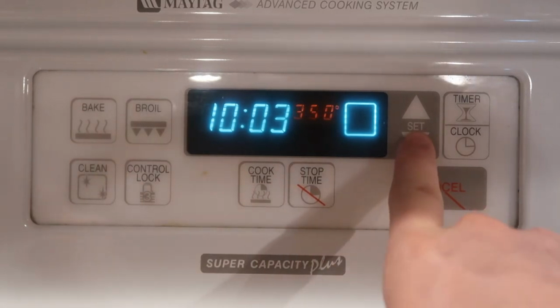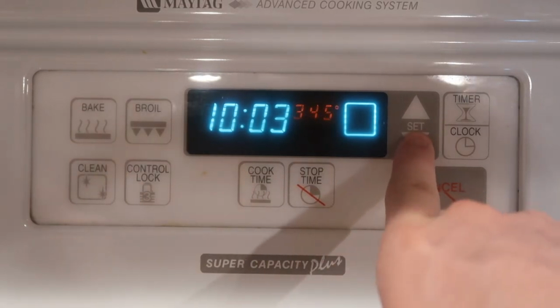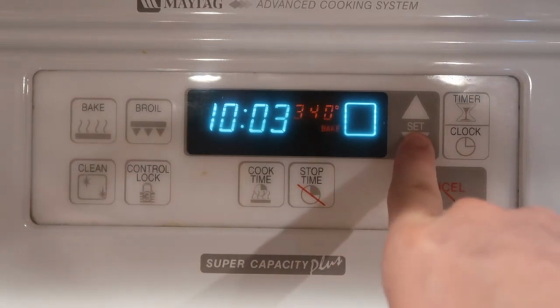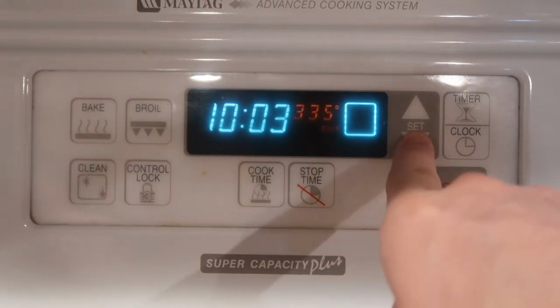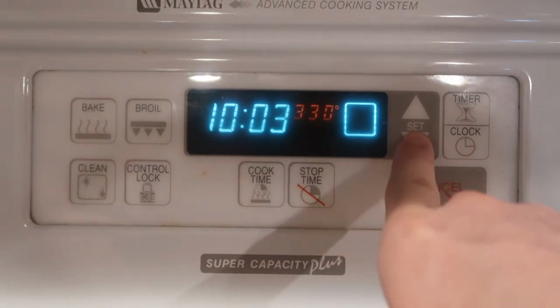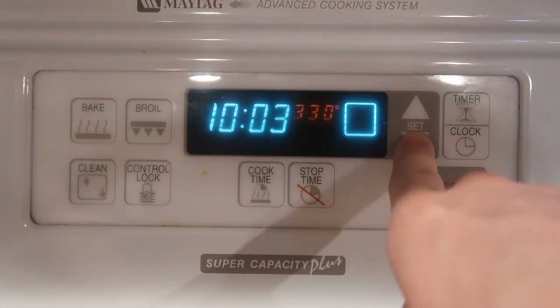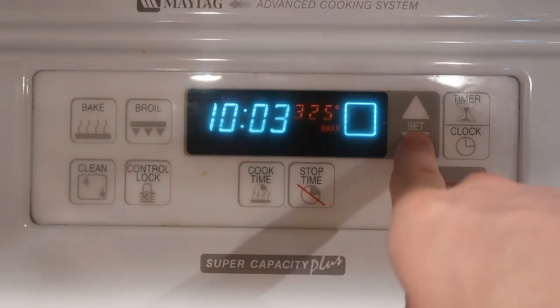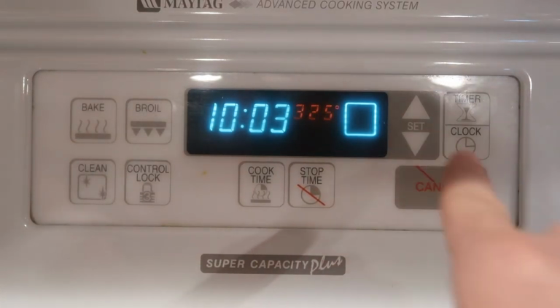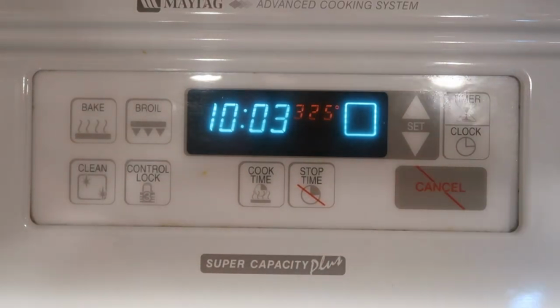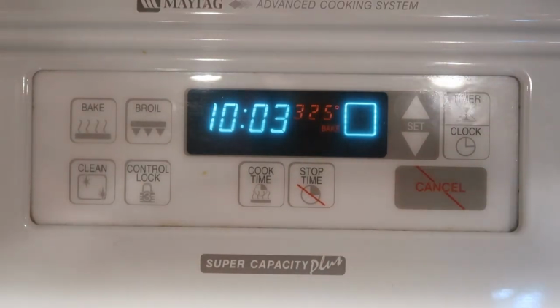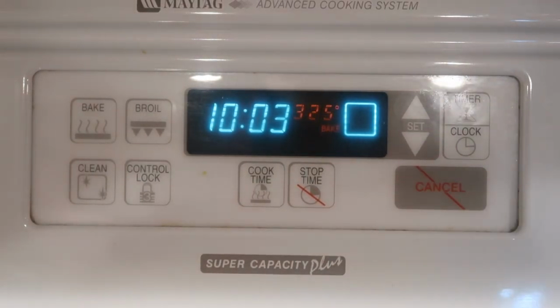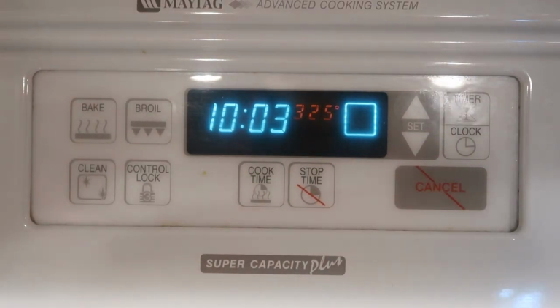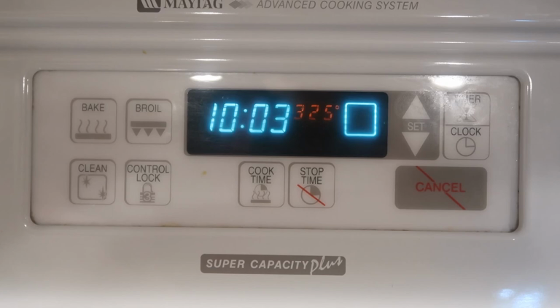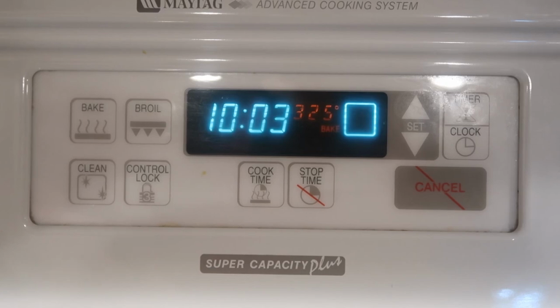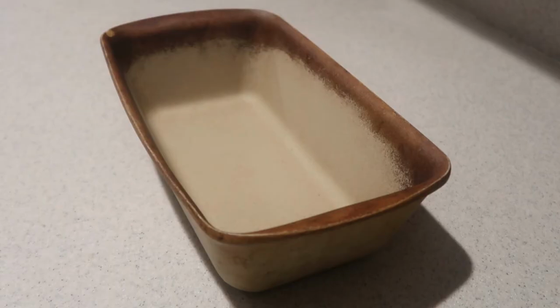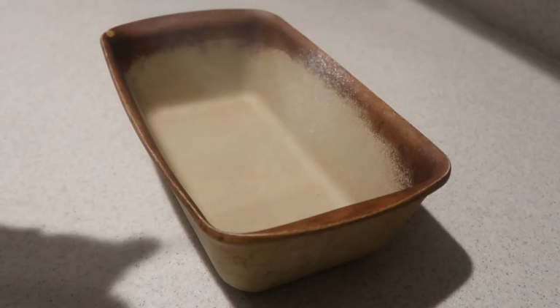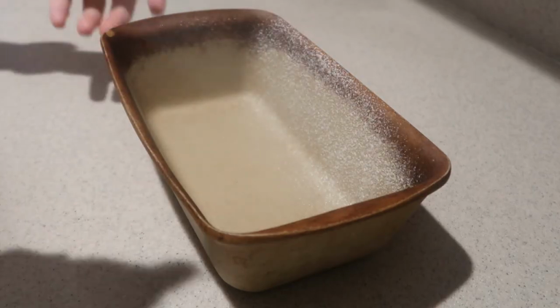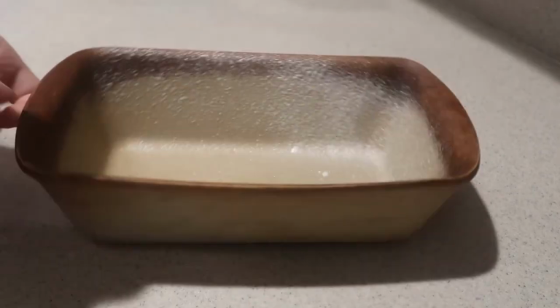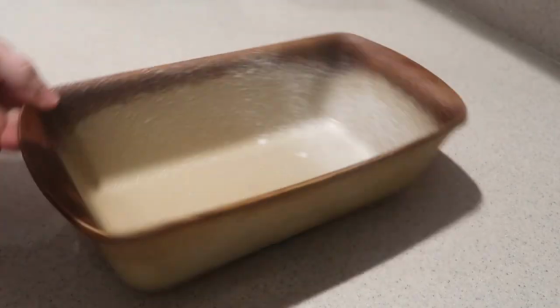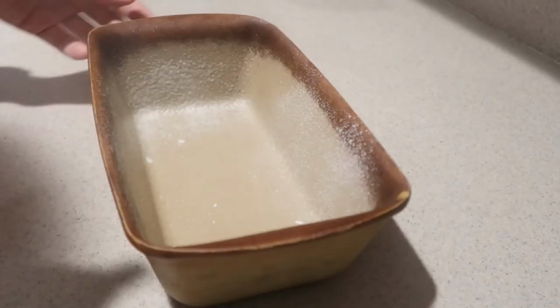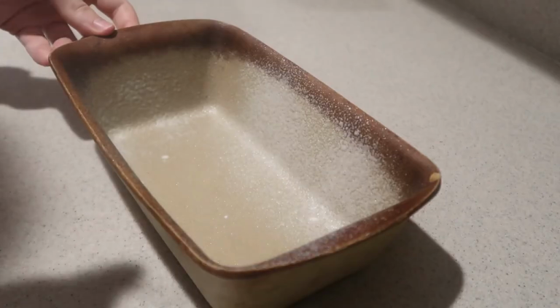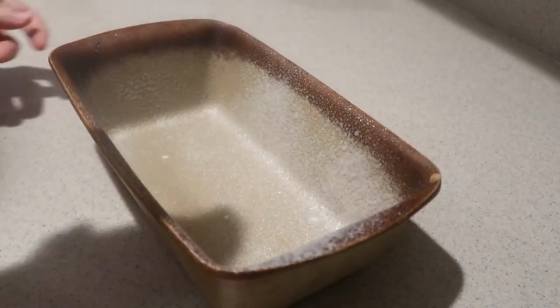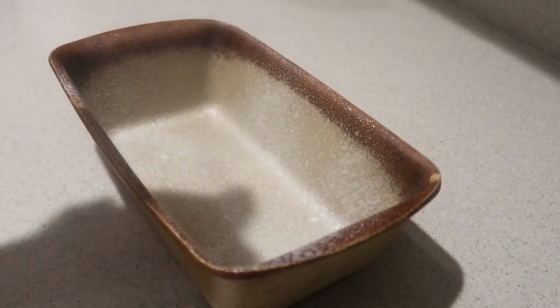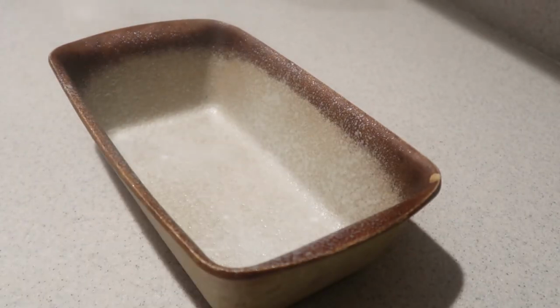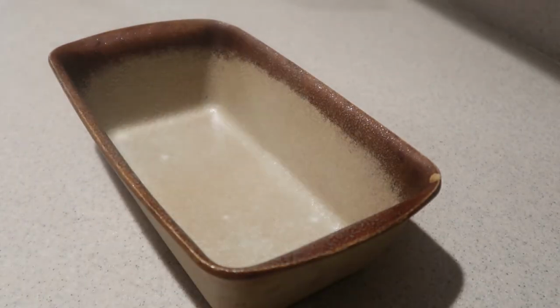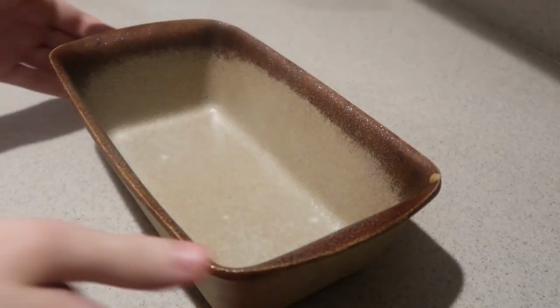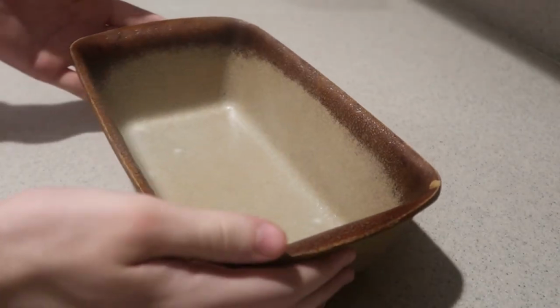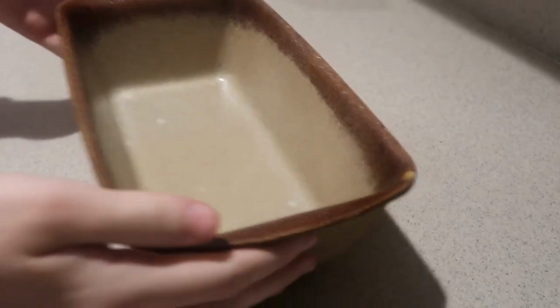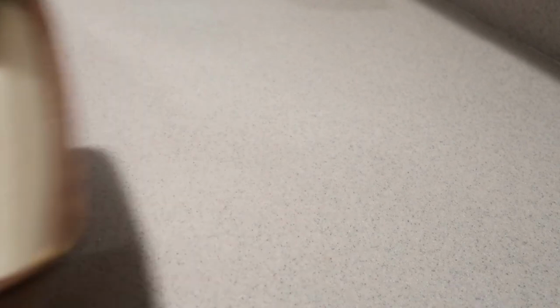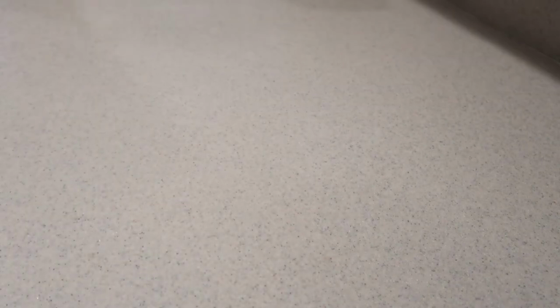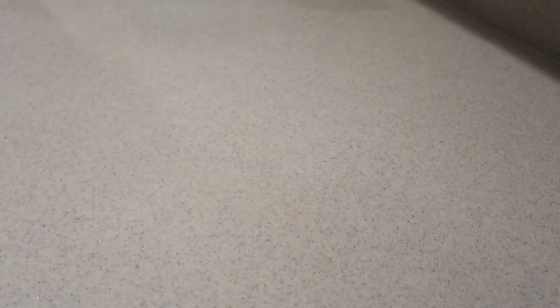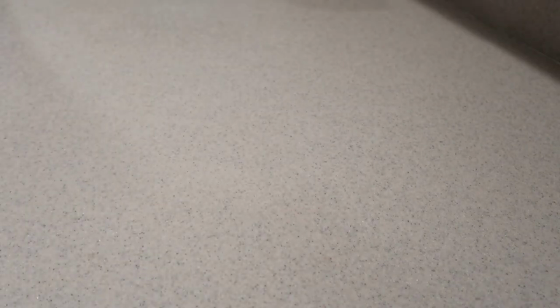Preheat the oven to 325 degrees. Then lightly grease a loaf pan and set it aside for now.